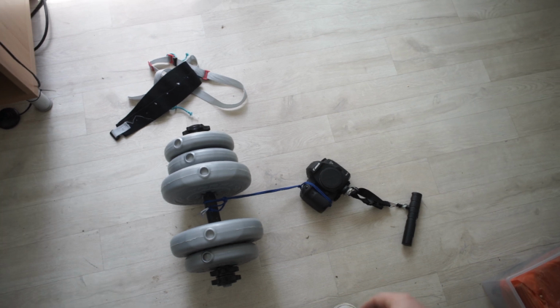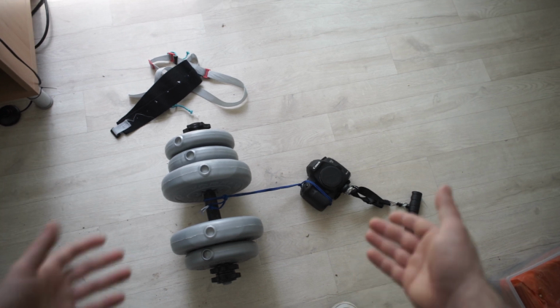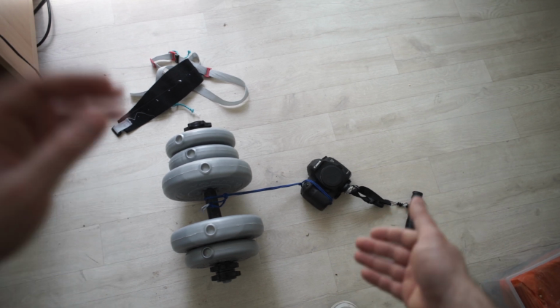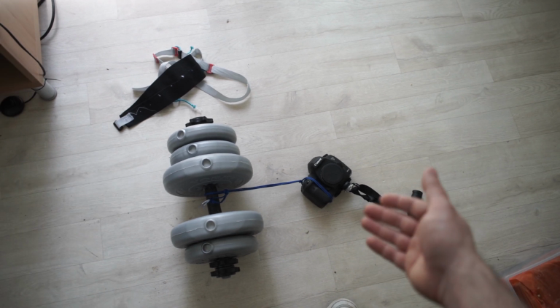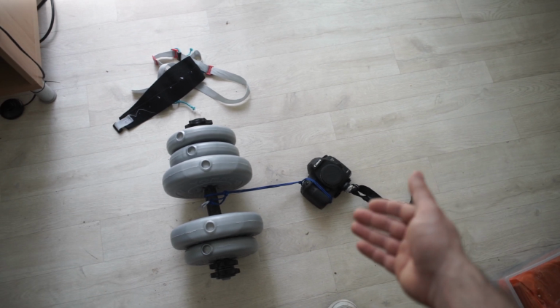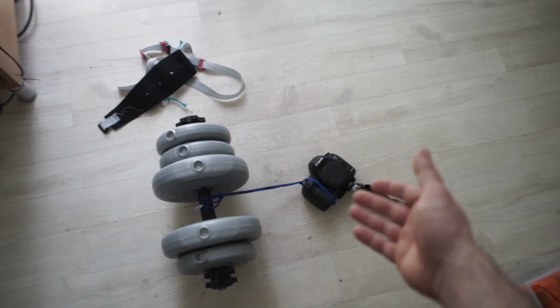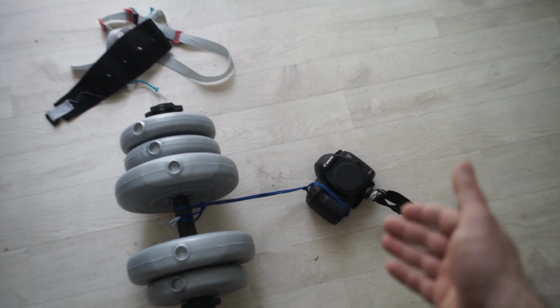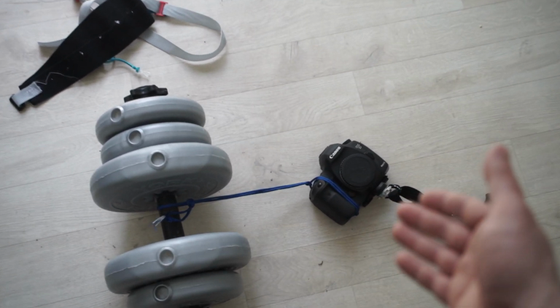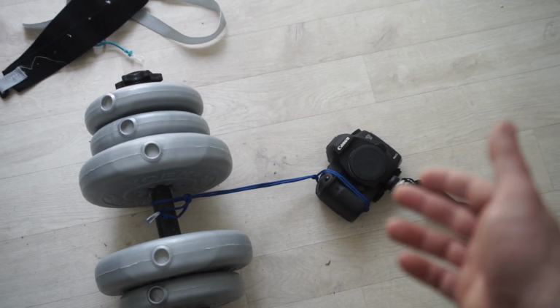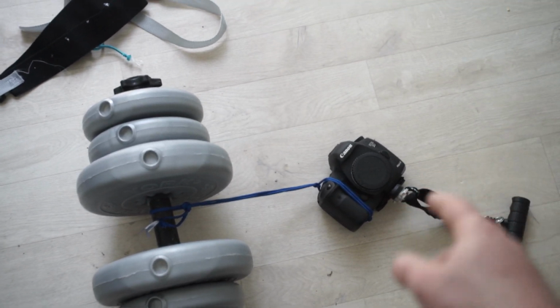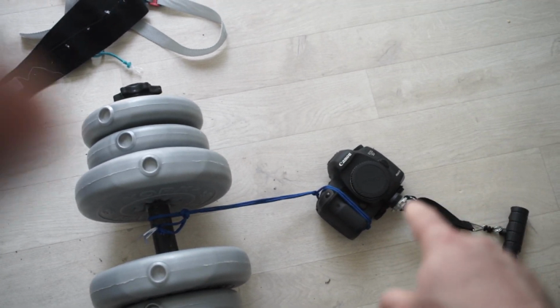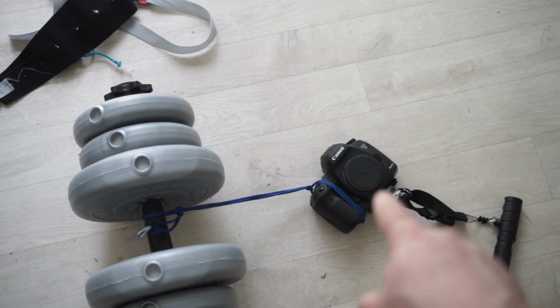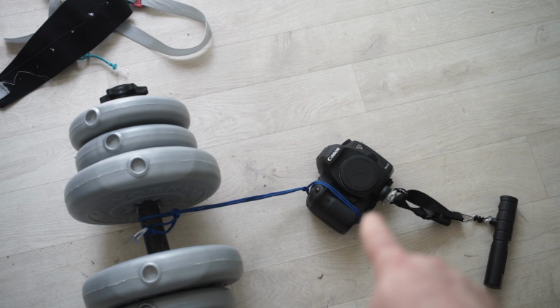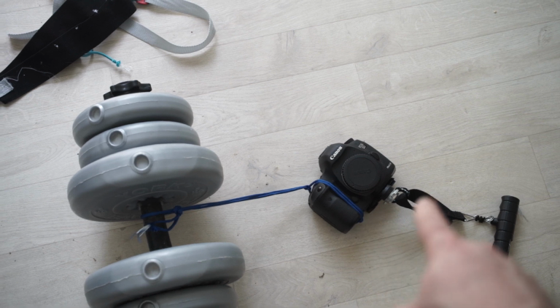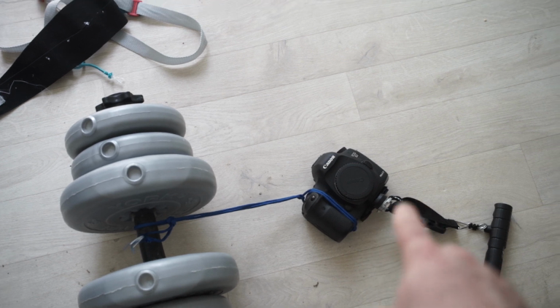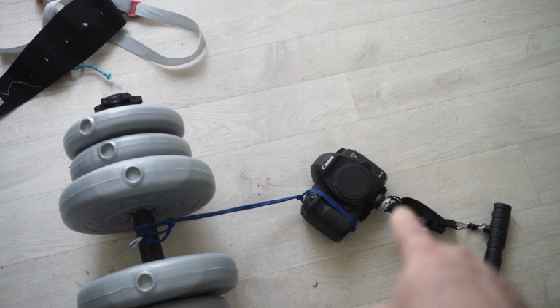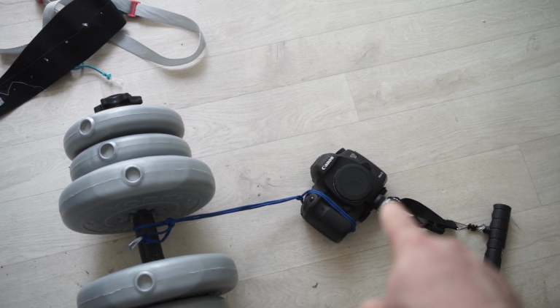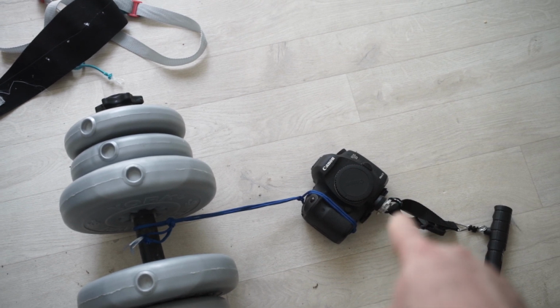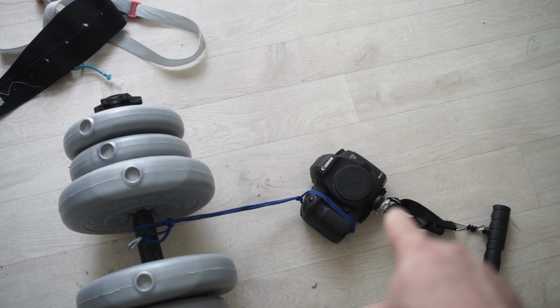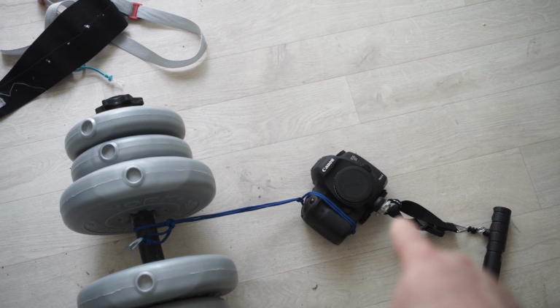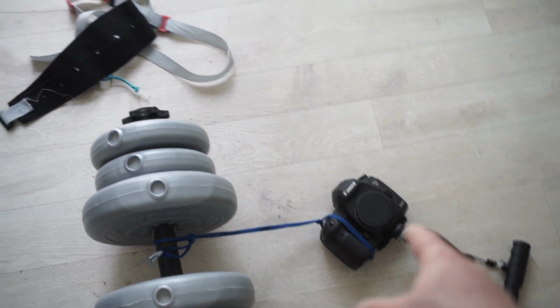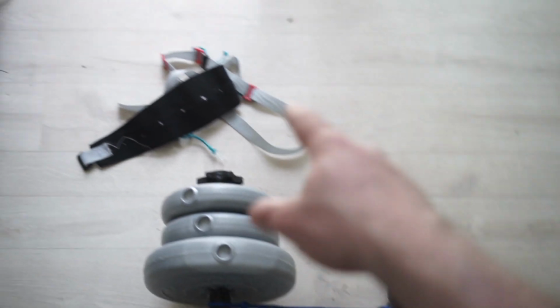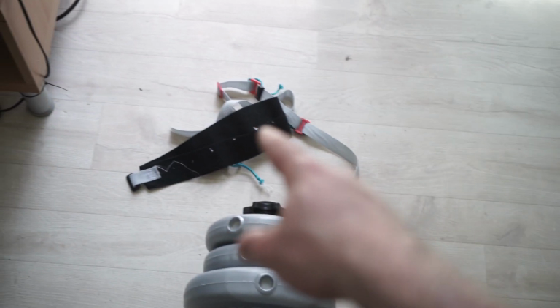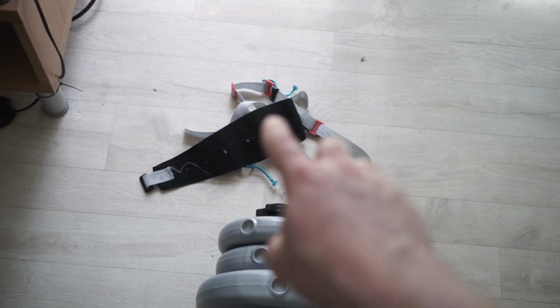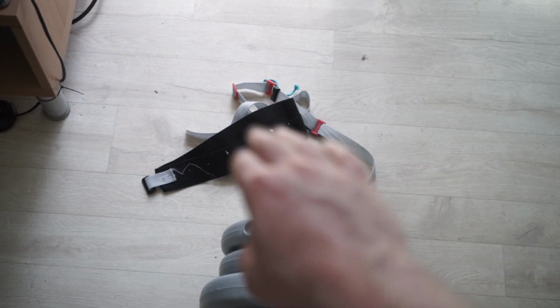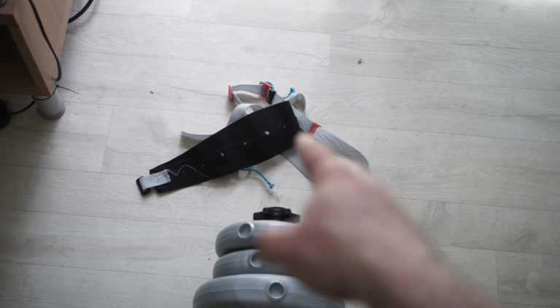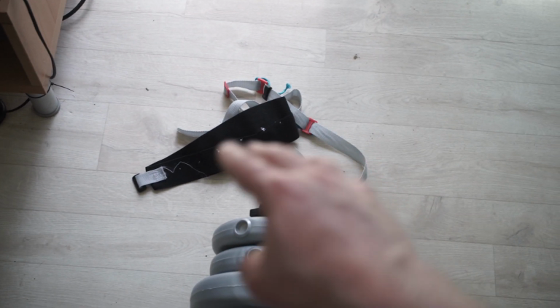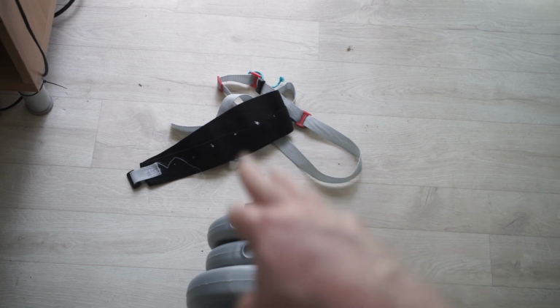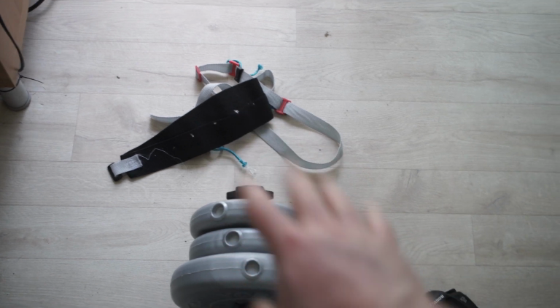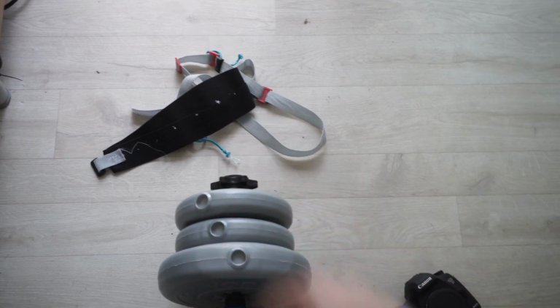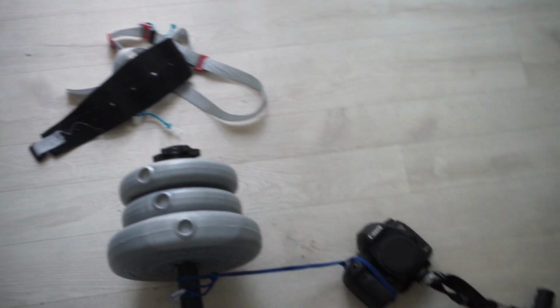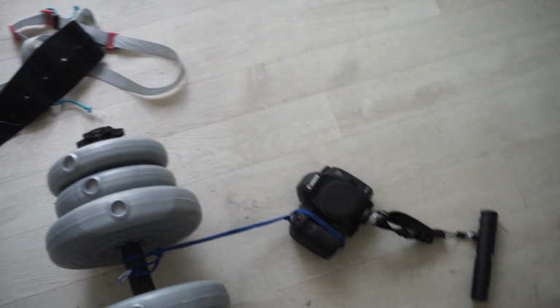Hi everyone. Really quick video. Someone asked me about the strength of the Custom SLR M-Plate Pro, and so I'm actually using it with my C-Loop right there, which is normally what I use with my own little camera strap, which I'll have a video about soon.